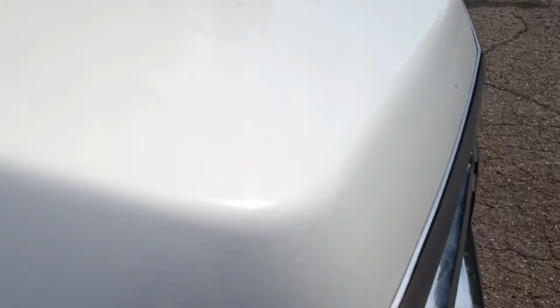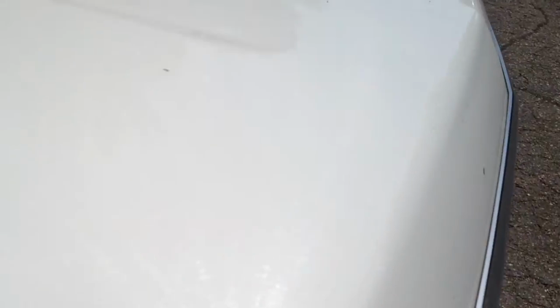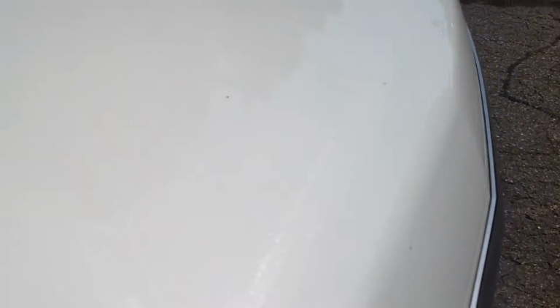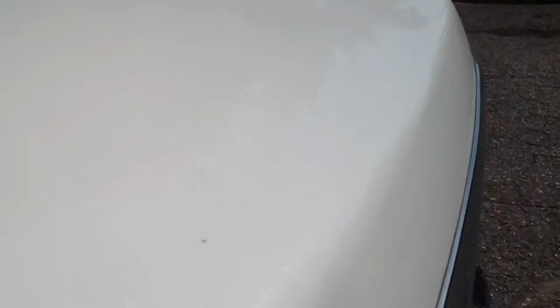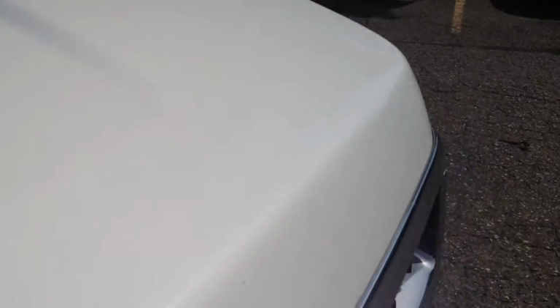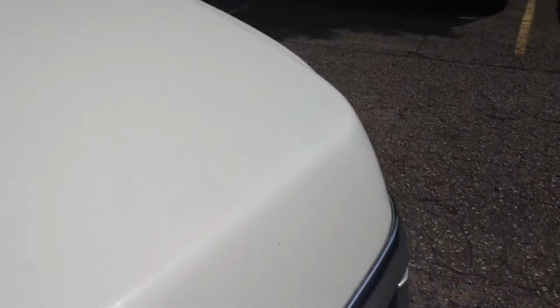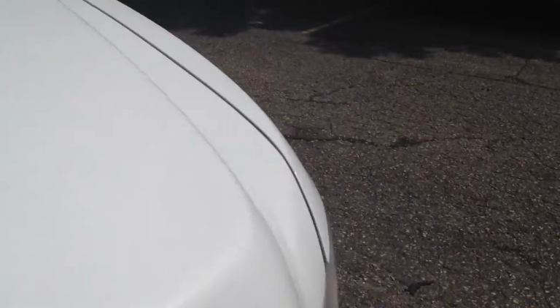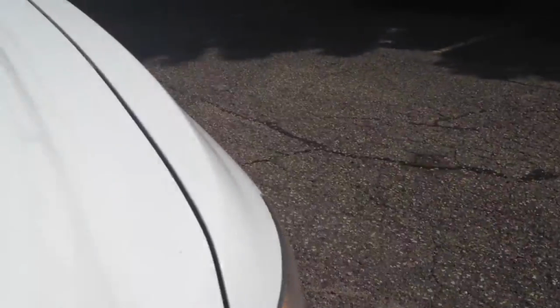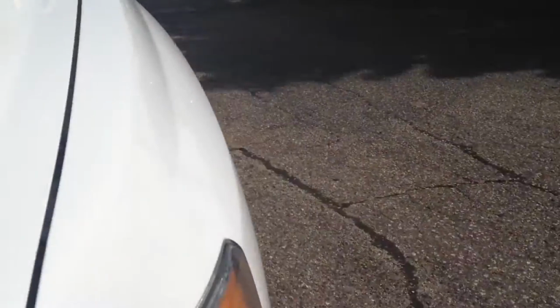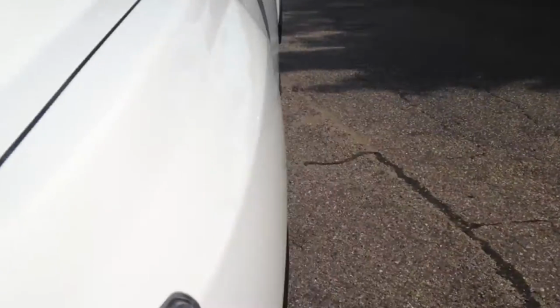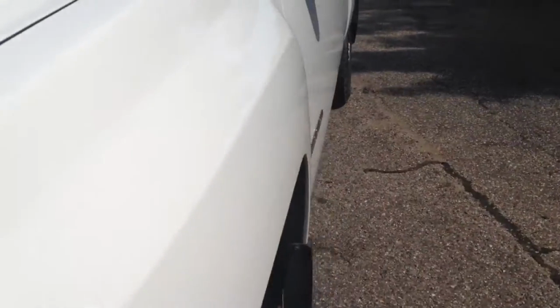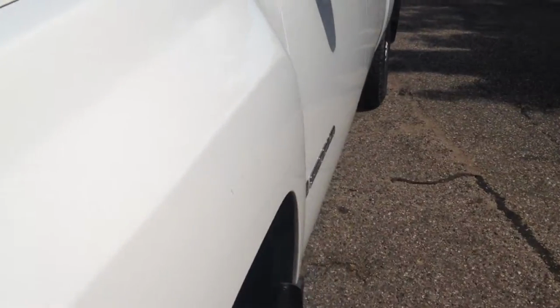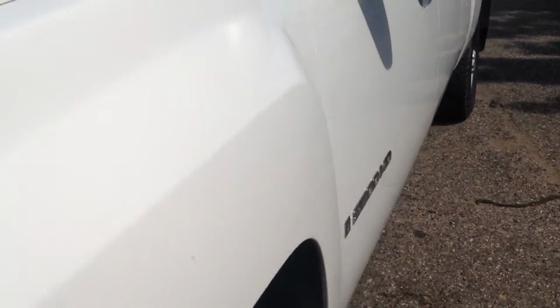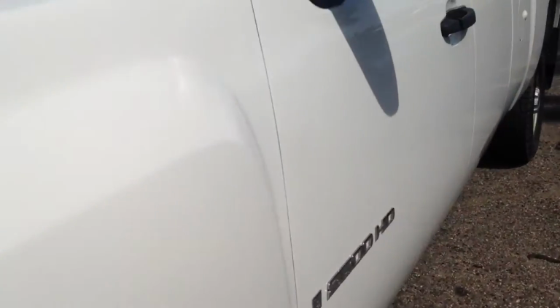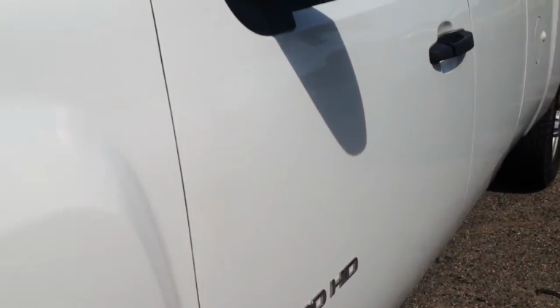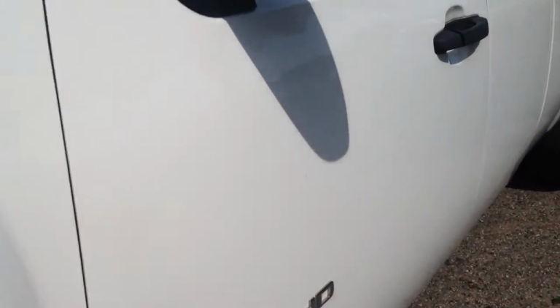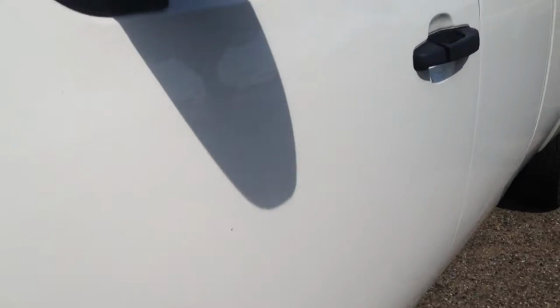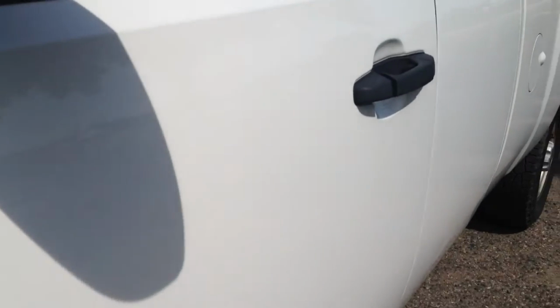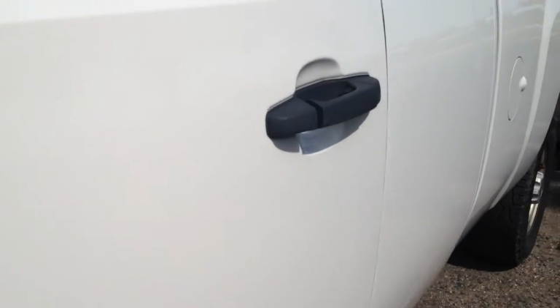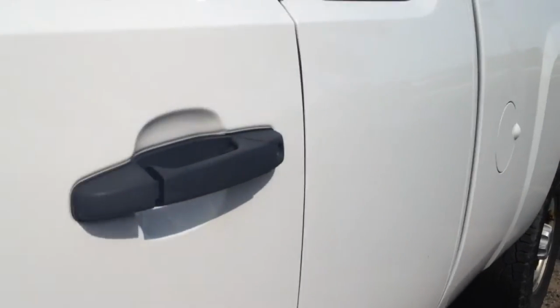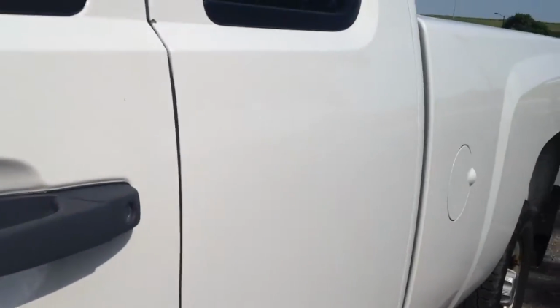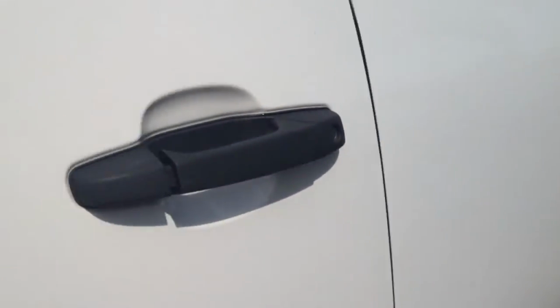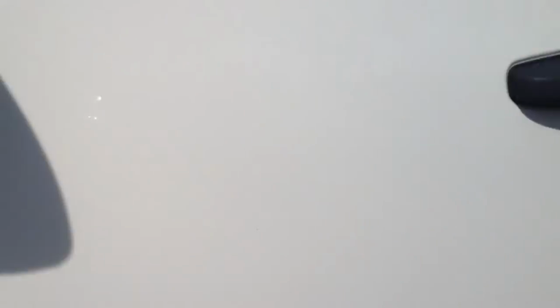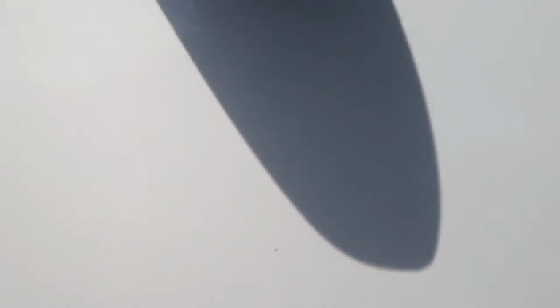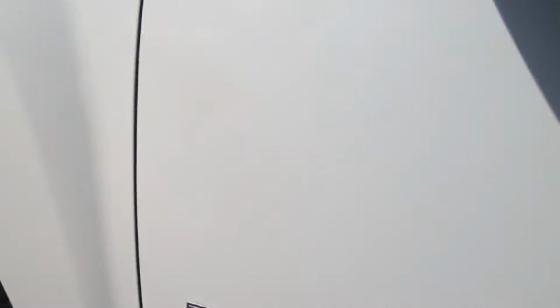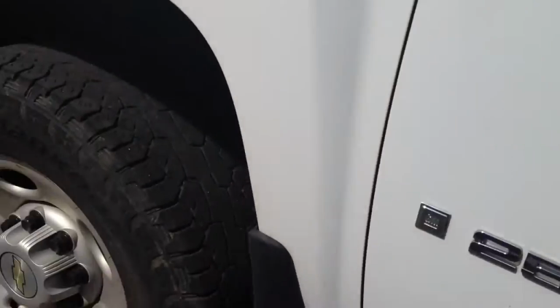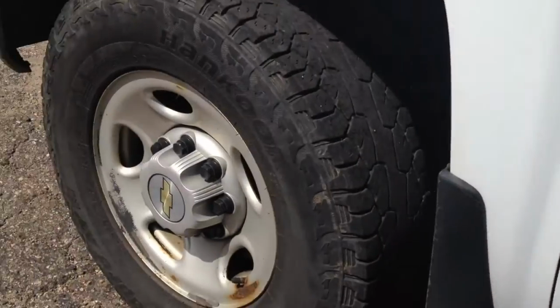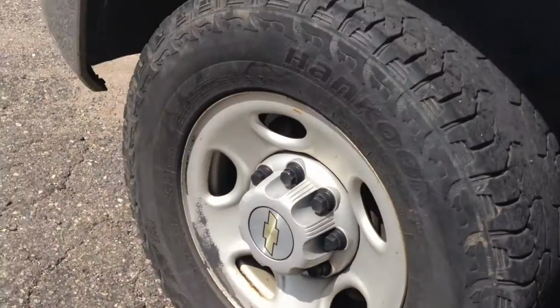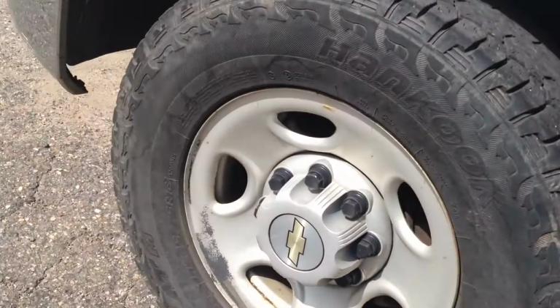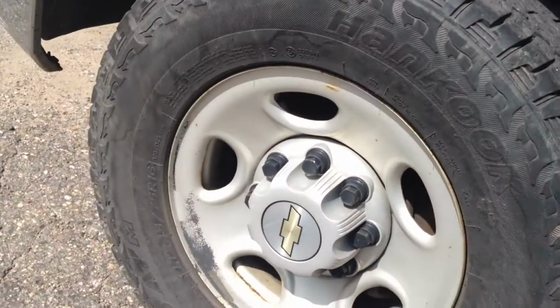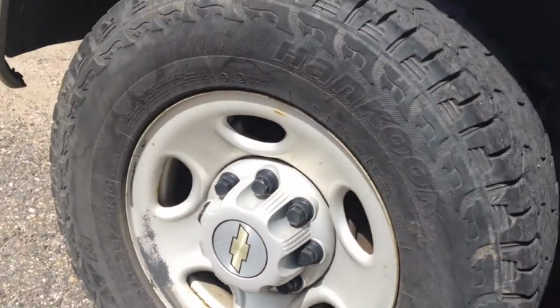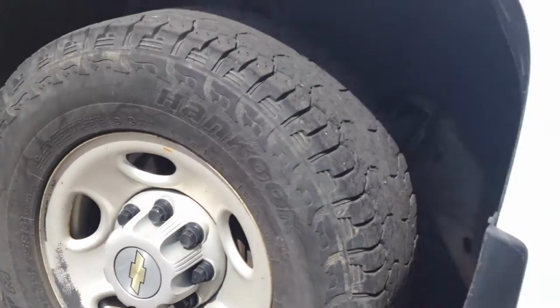There's really no damage on the vehicle. White can be a really deceiving color, but there's no major dents or dings. It's got the Hankook Dynapro tires.